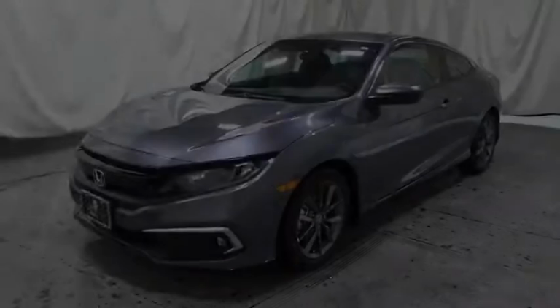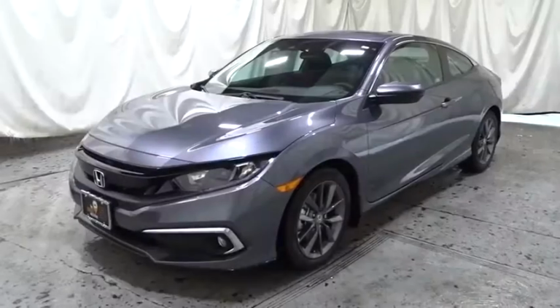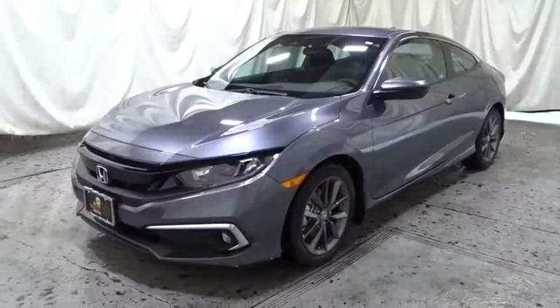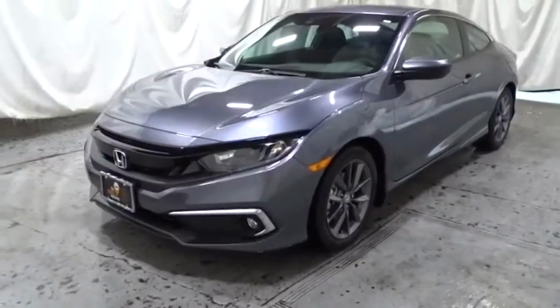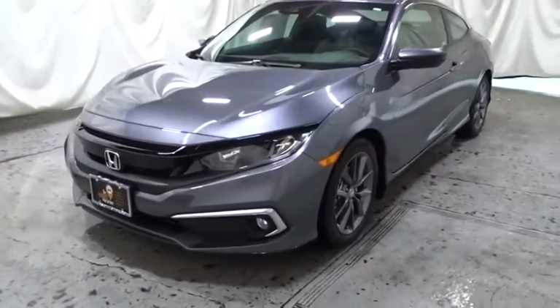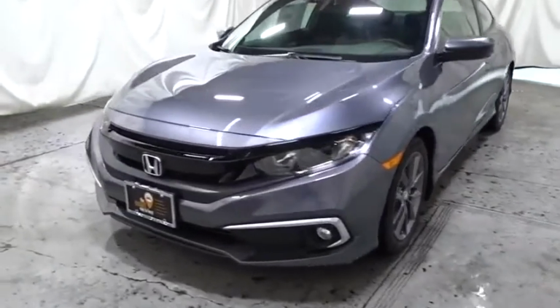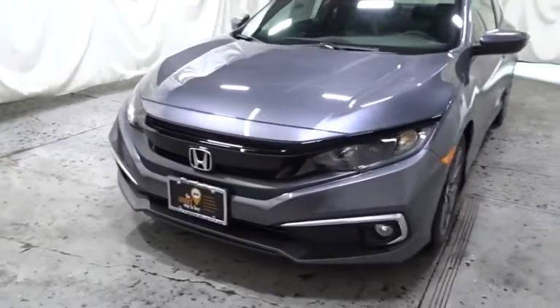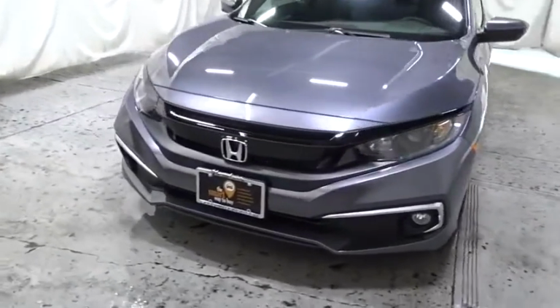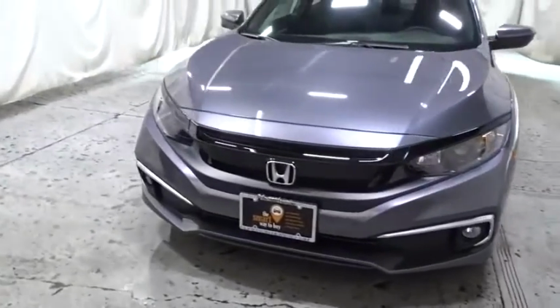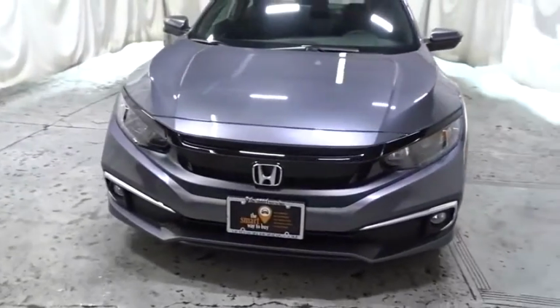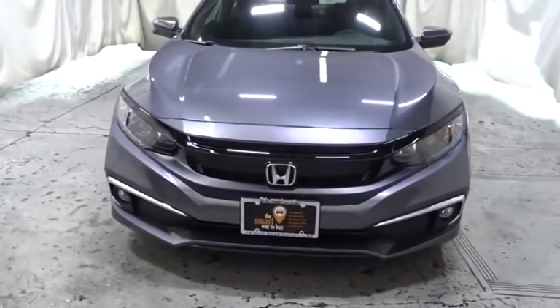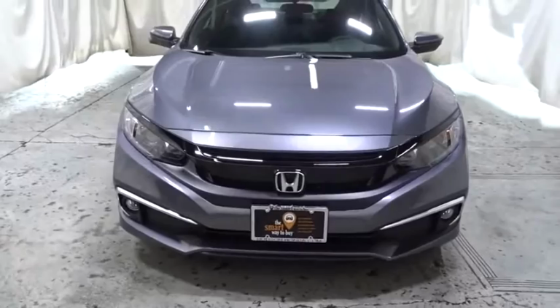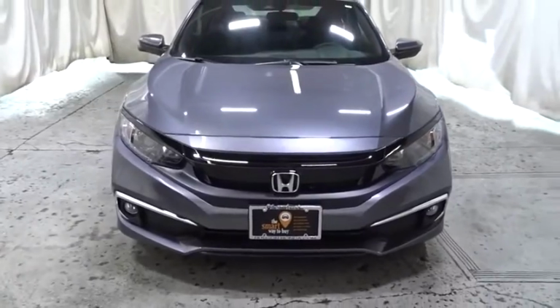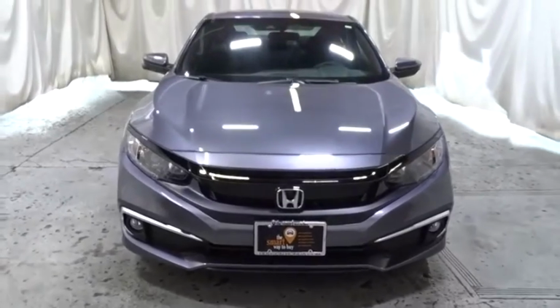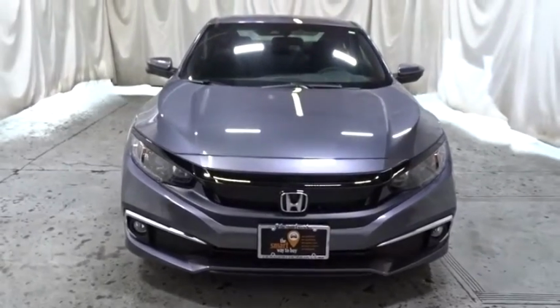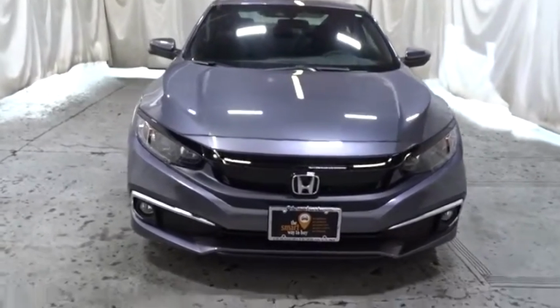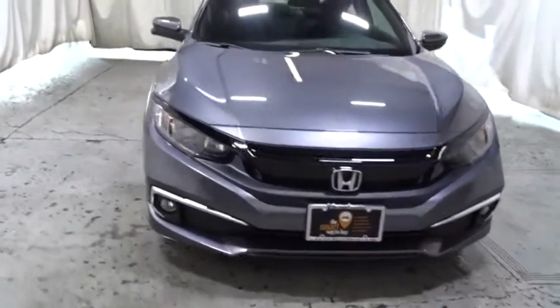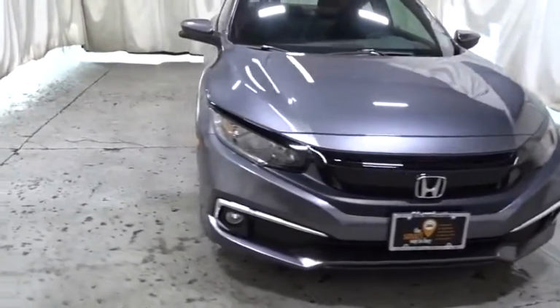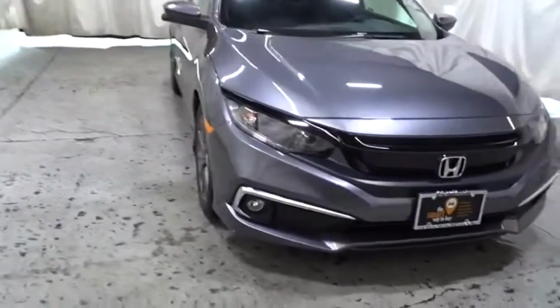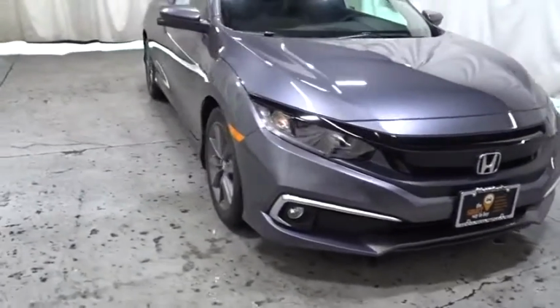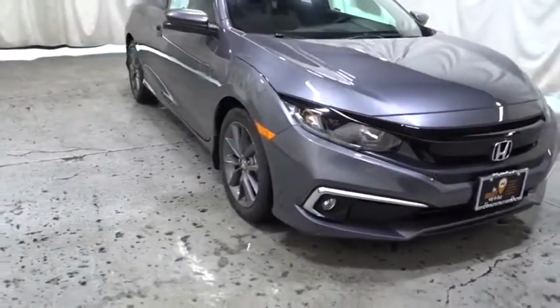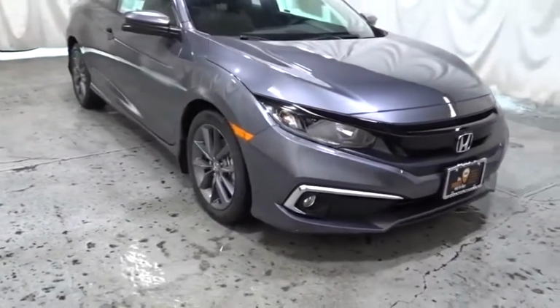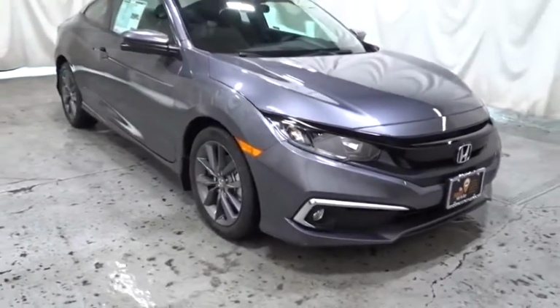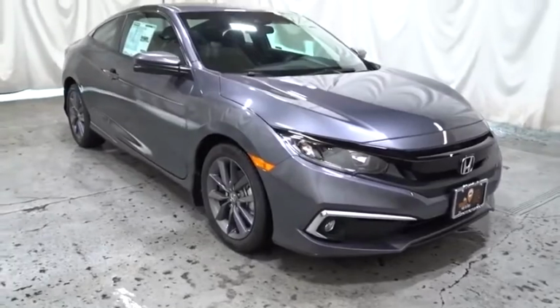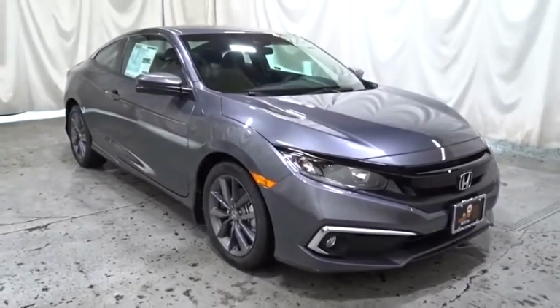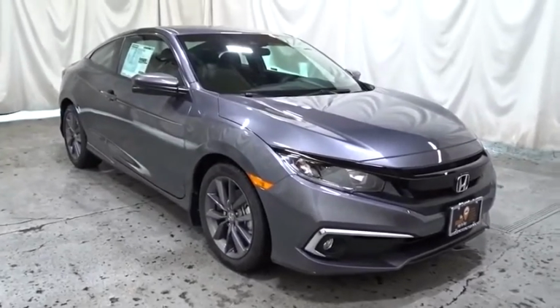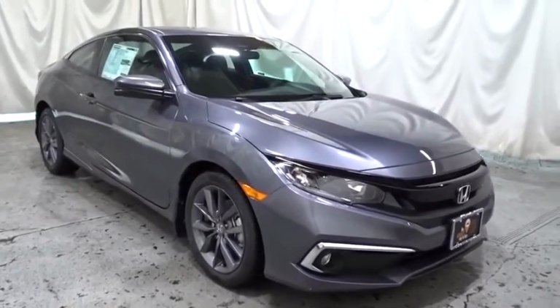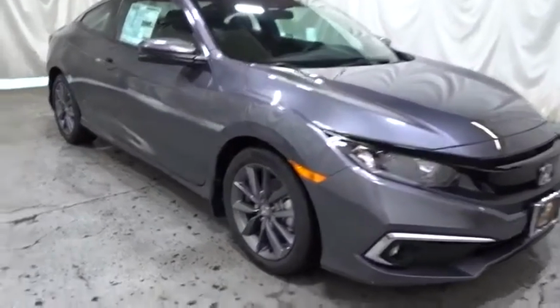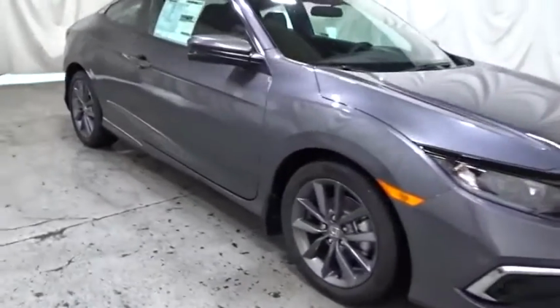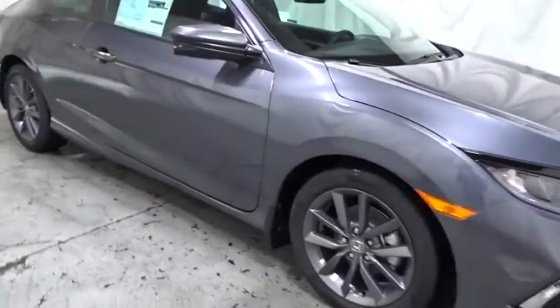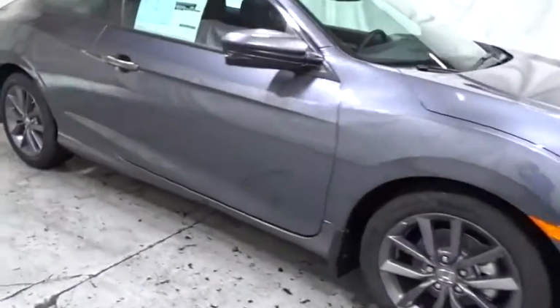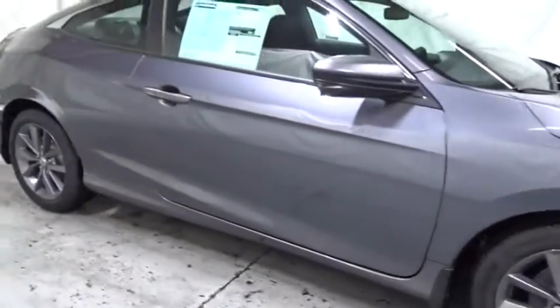We are pleased to show you the 2020 Honda Civic — practical, with awesome gas mileage and incredibly reliable. This beauty is sure to make you the talk of the neighborhood, so call or drop in for a test drive today.